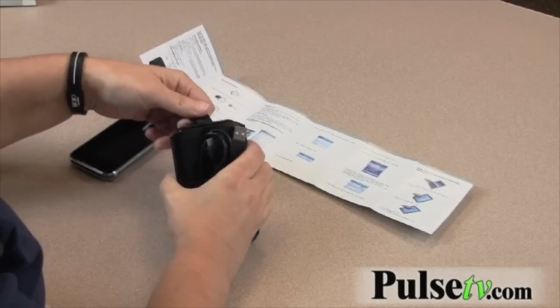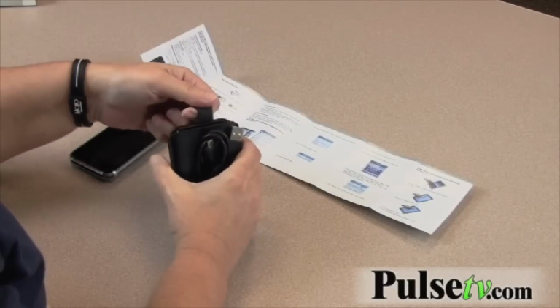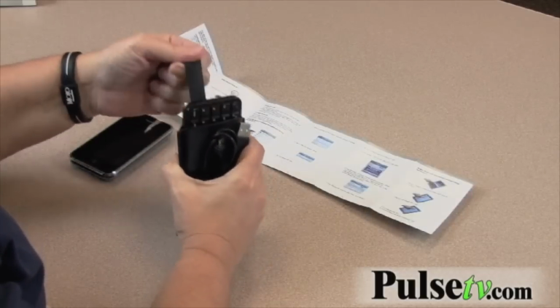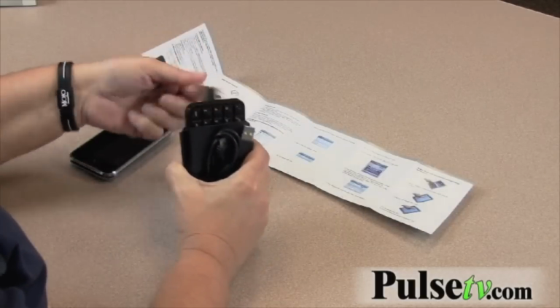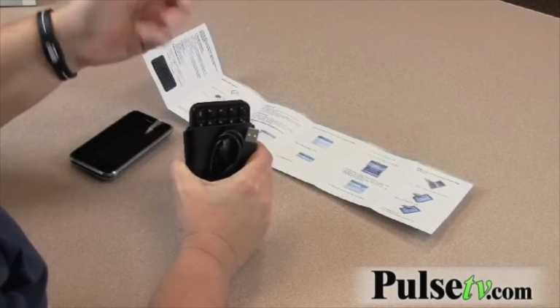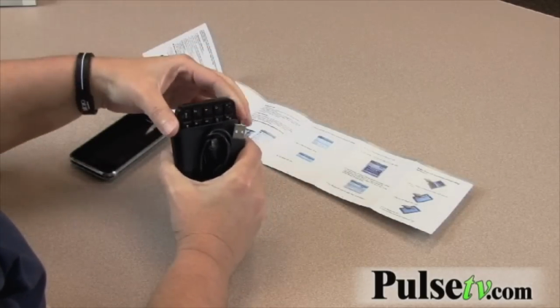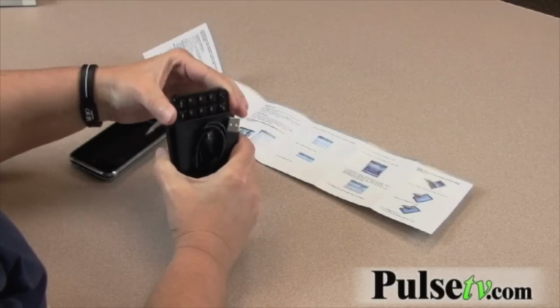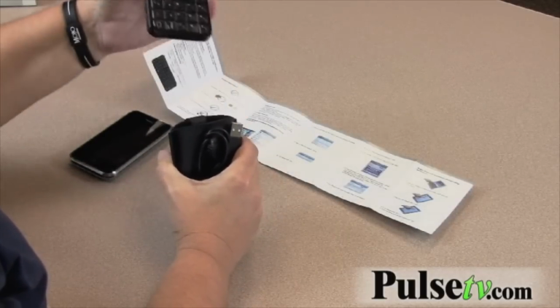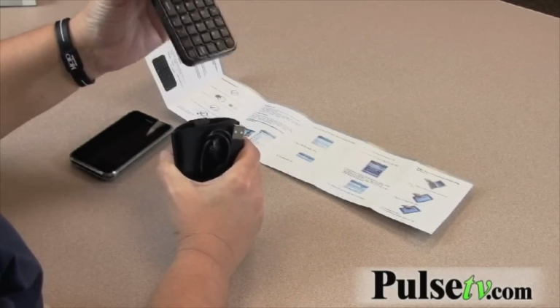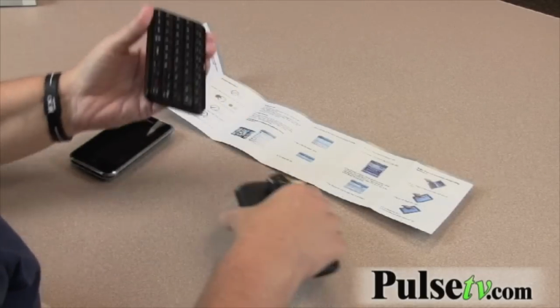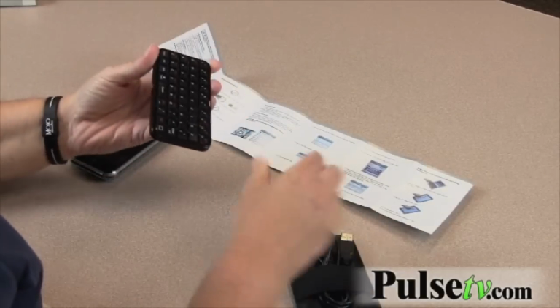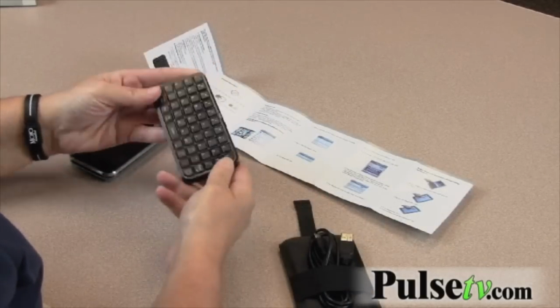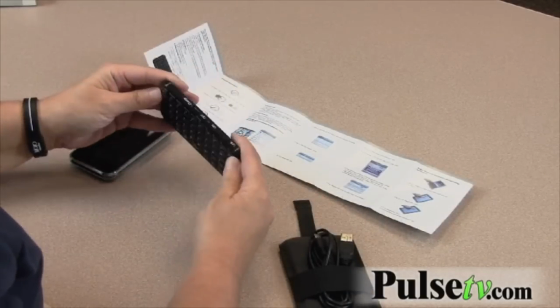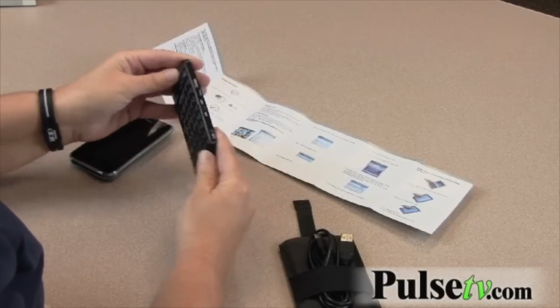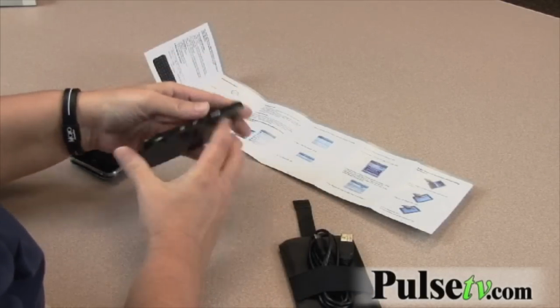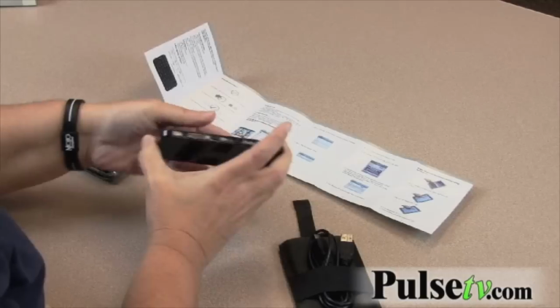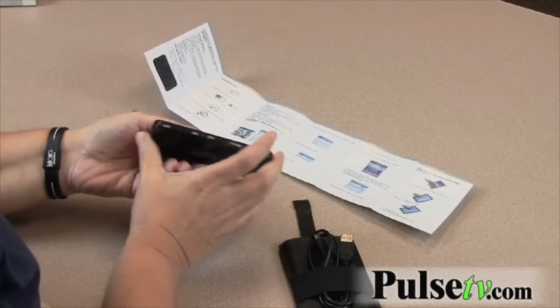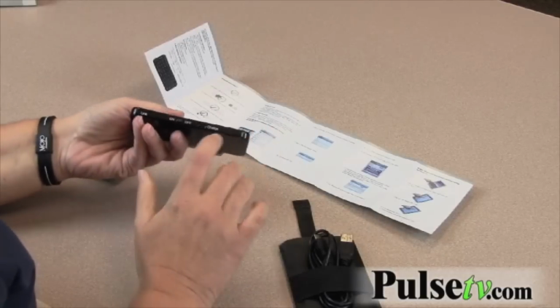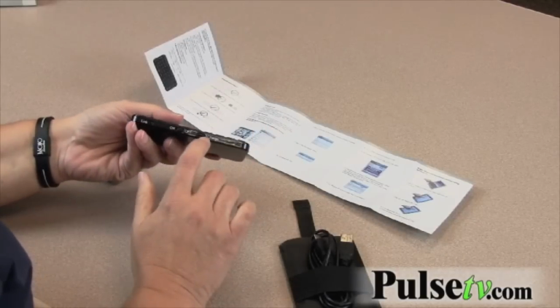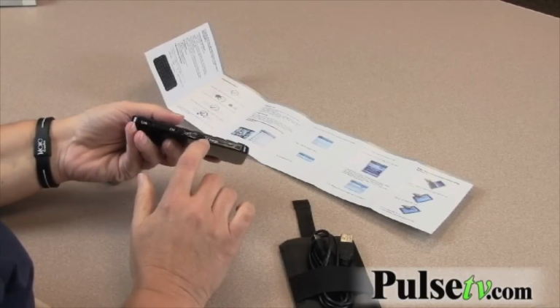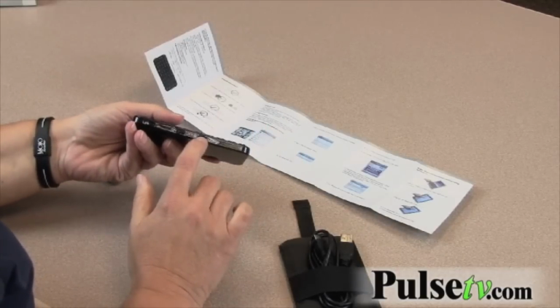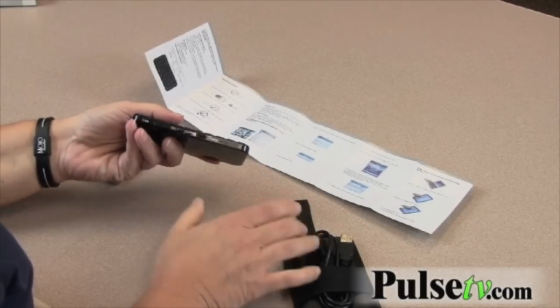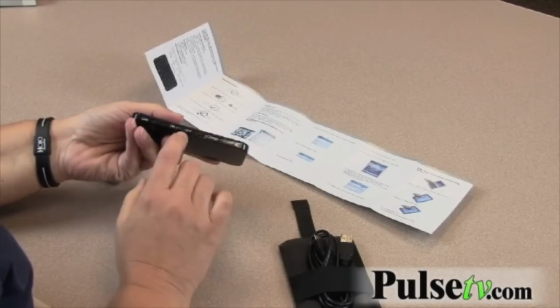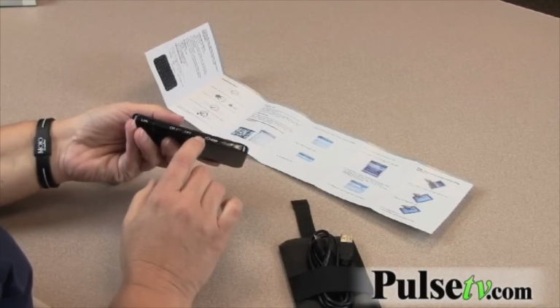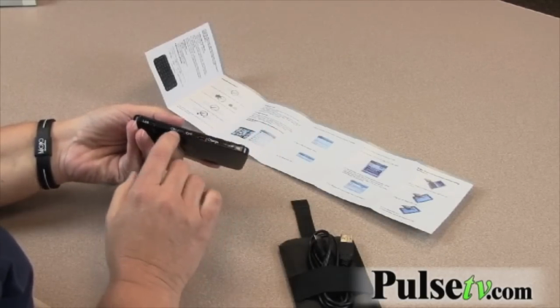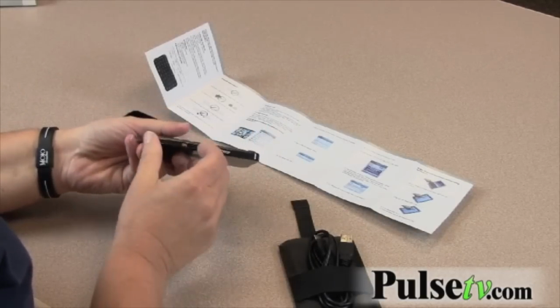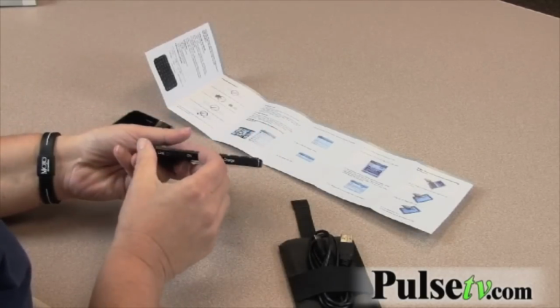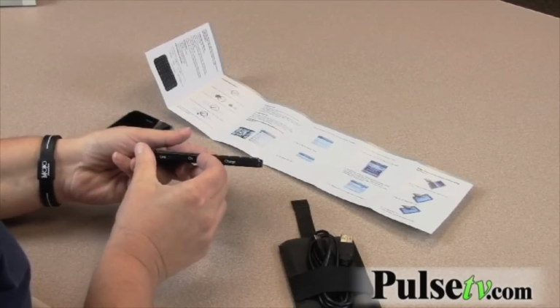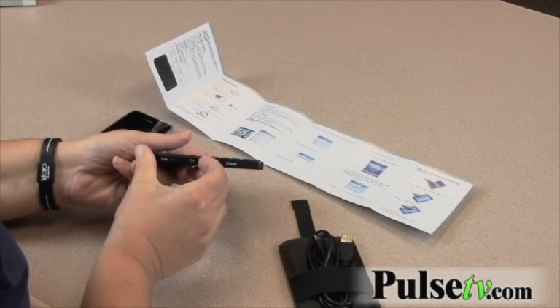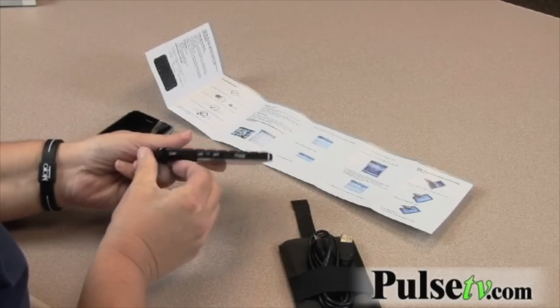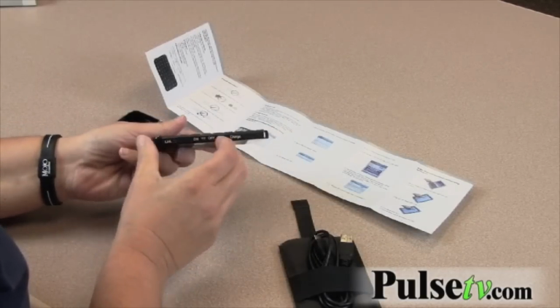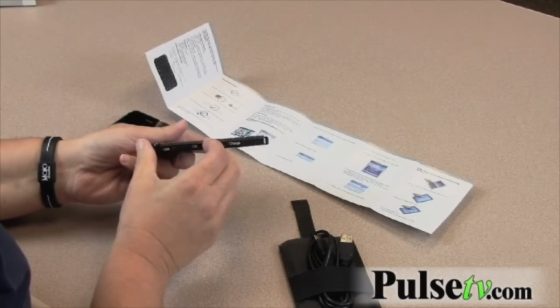It's got a nice little strap — you just pull it and it pulls up the keyboard a little bit. Here is where you plug in the USB charger, and you've got your on/off button to turn it on.